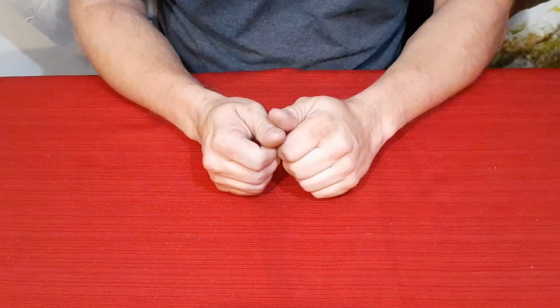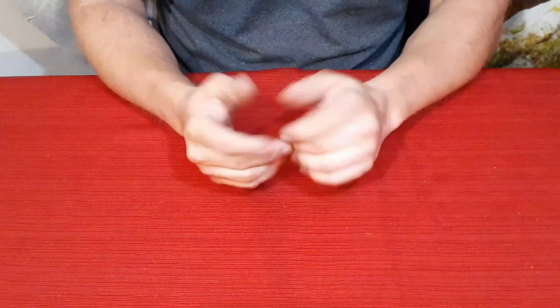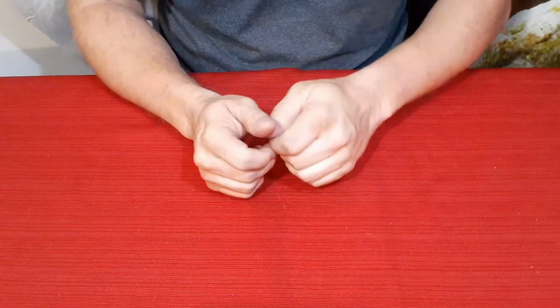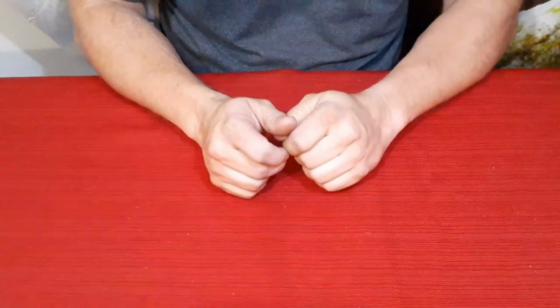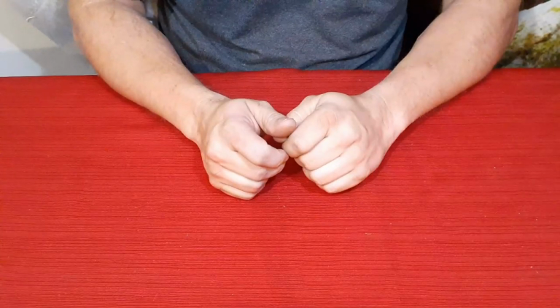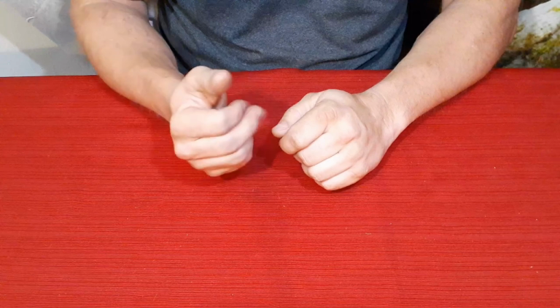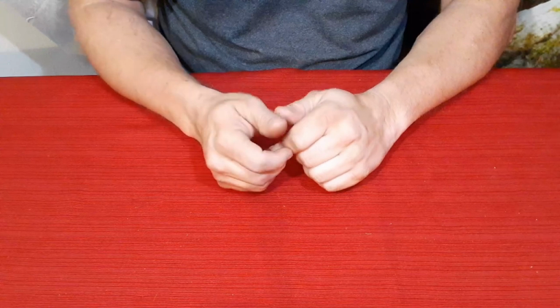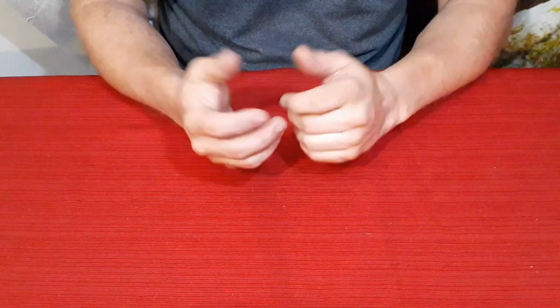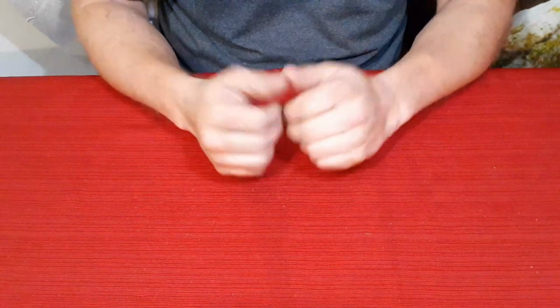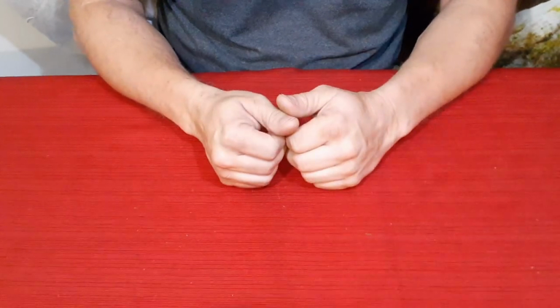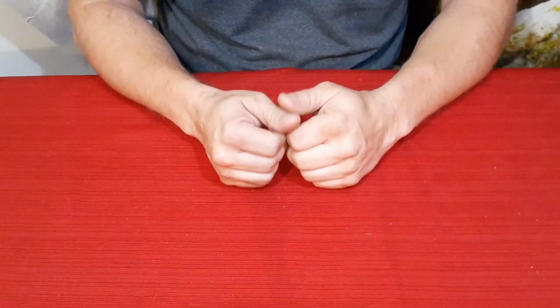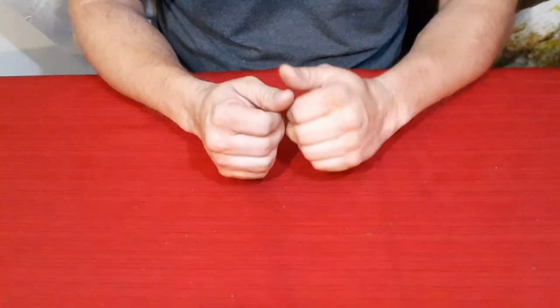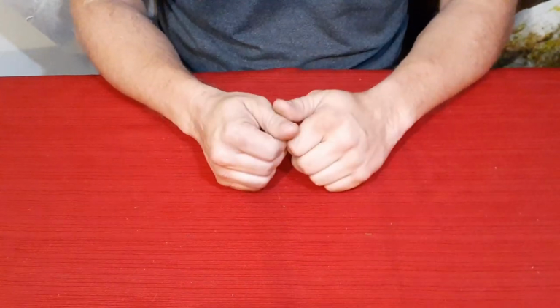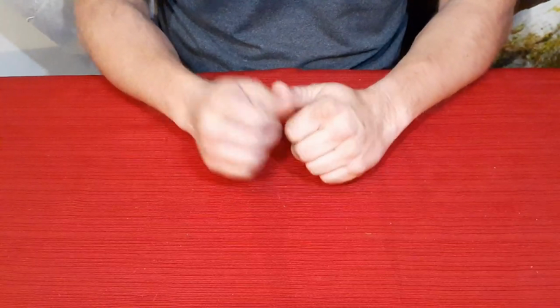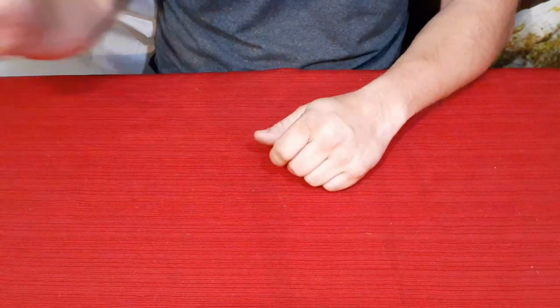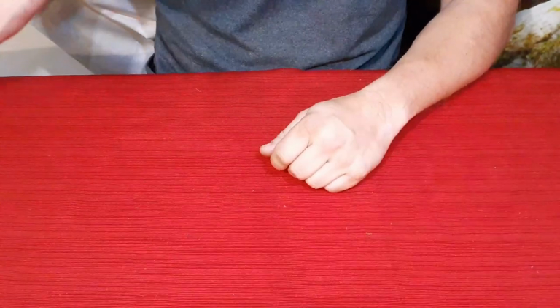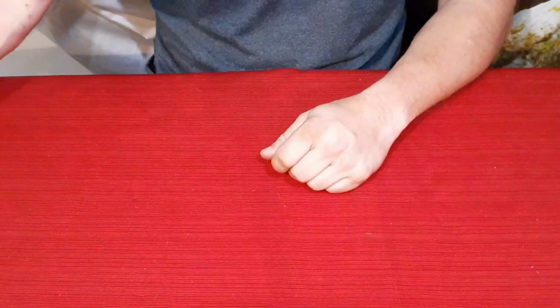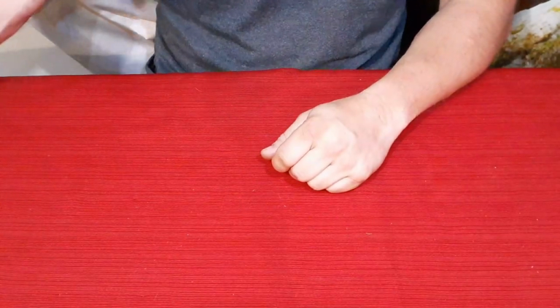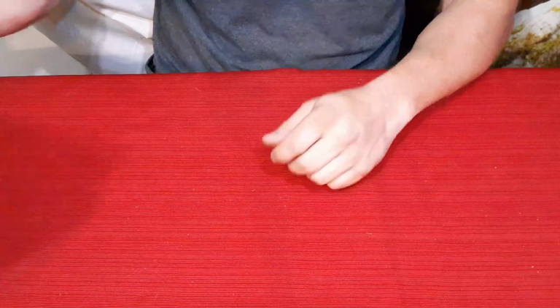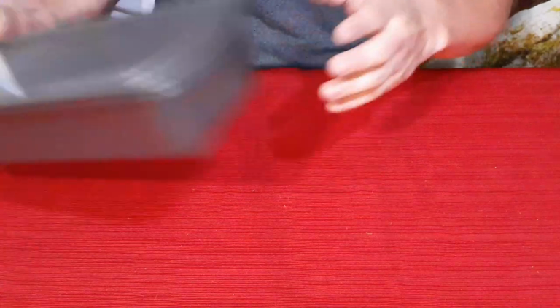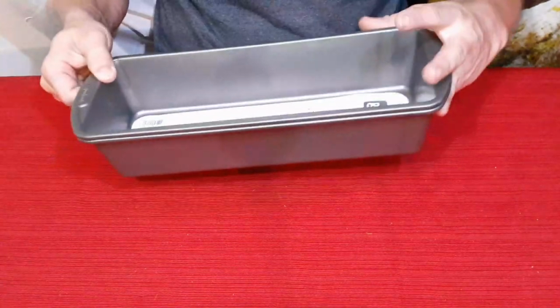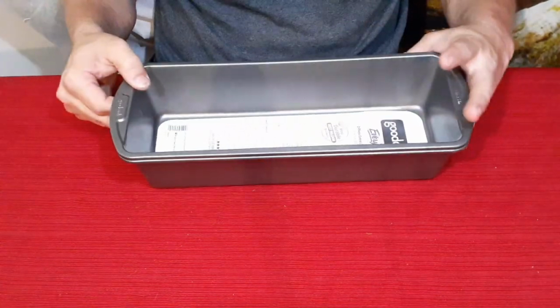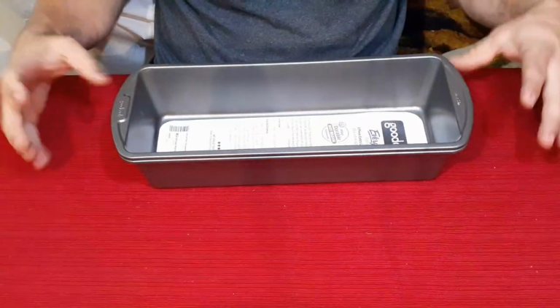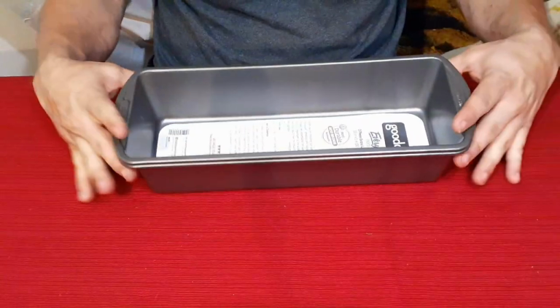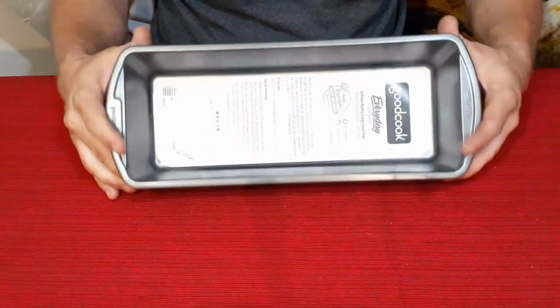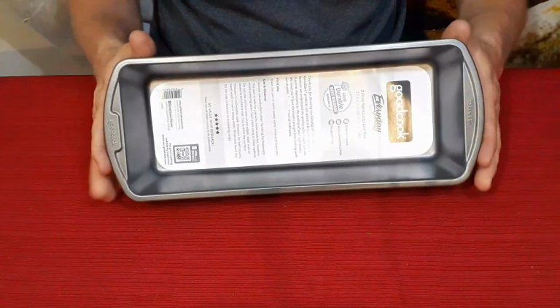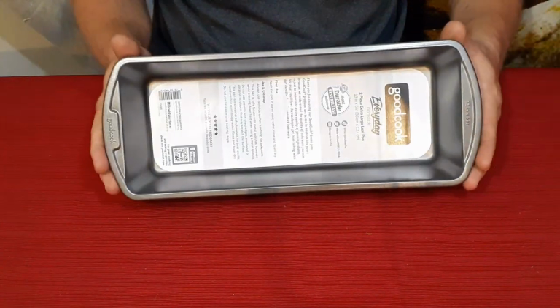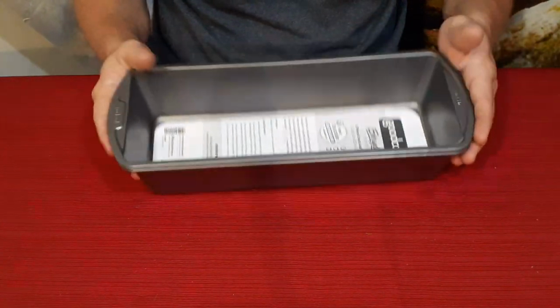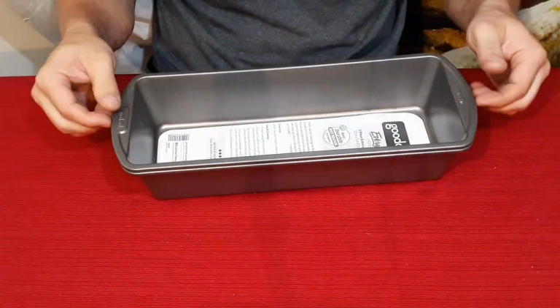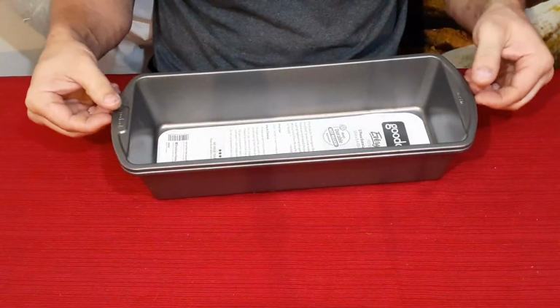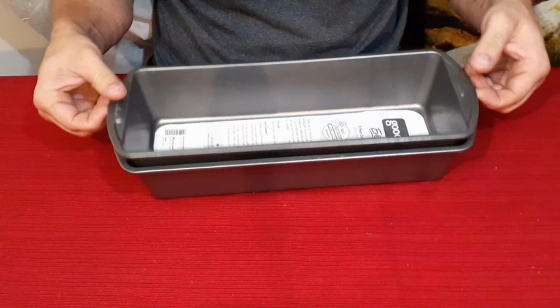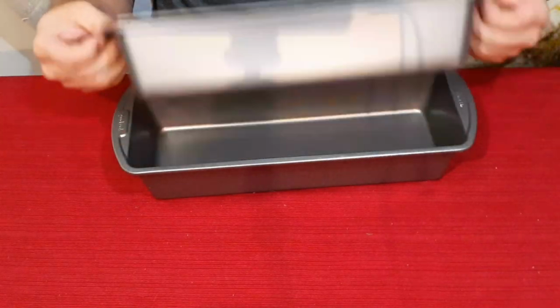Hello everybody, welcome back to the World of Me. My name's Cougar and this is another episode from the Amazon review series. I've got another product in from Amazon, and it is right here: a couple of bread loaf pans.